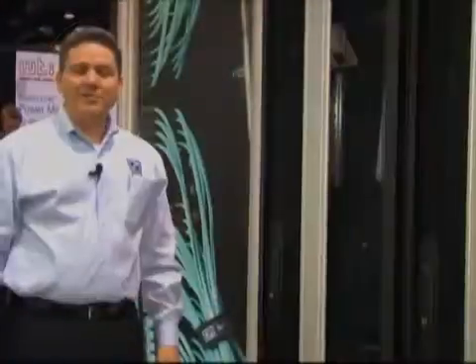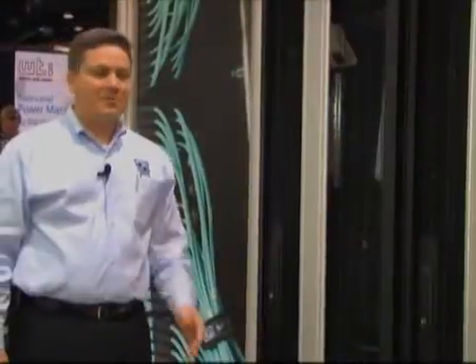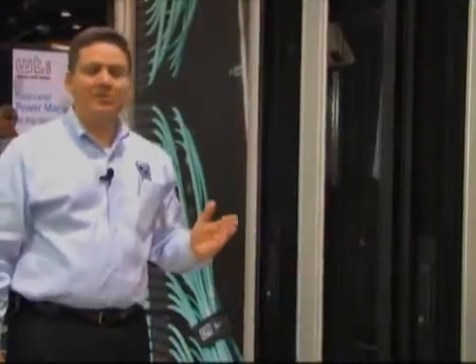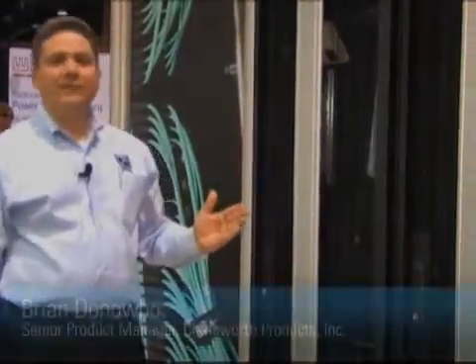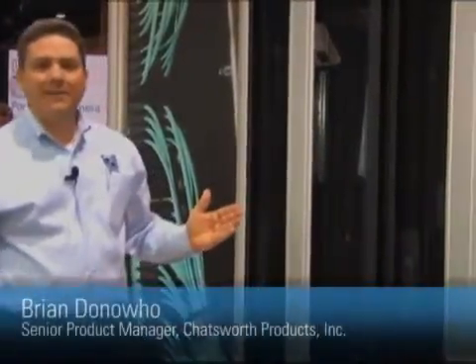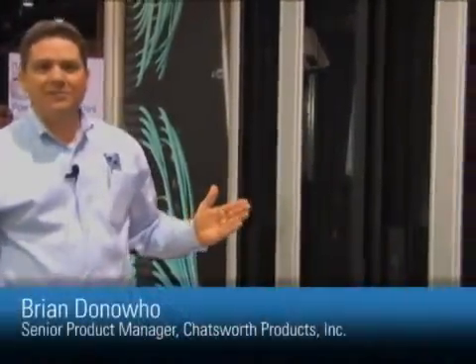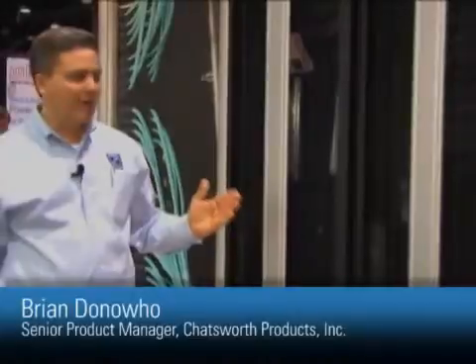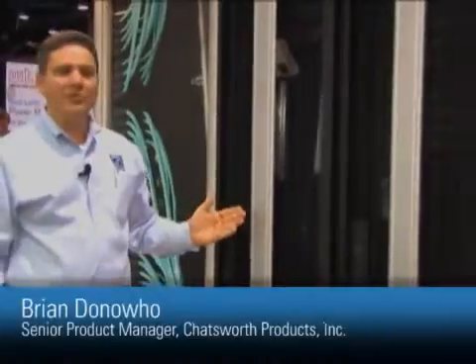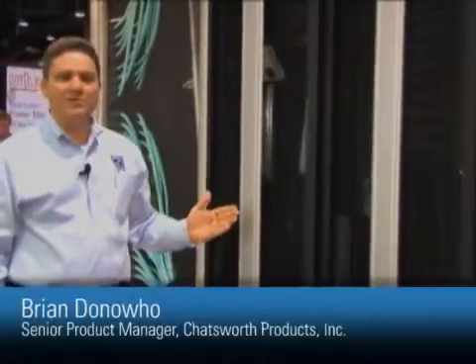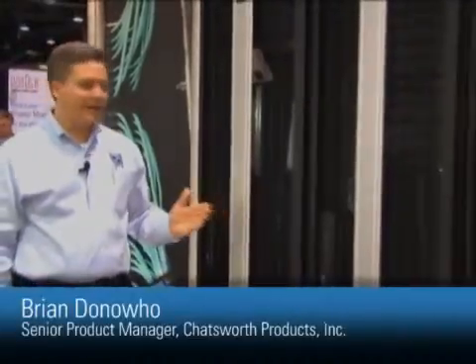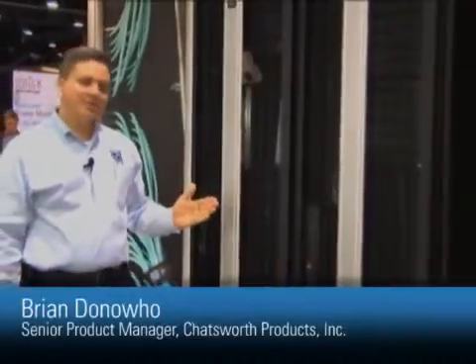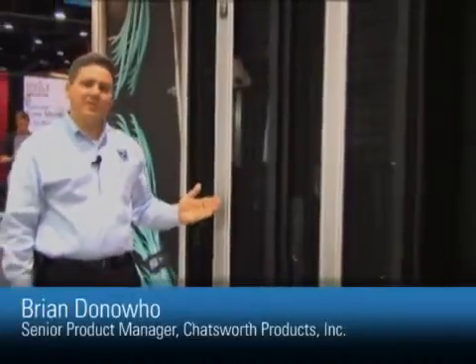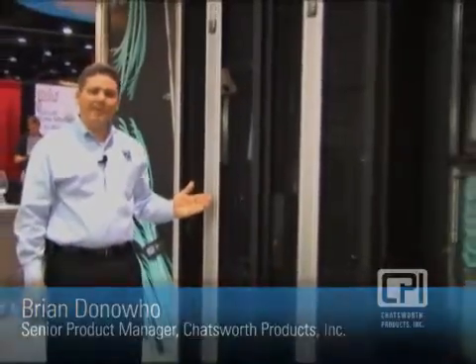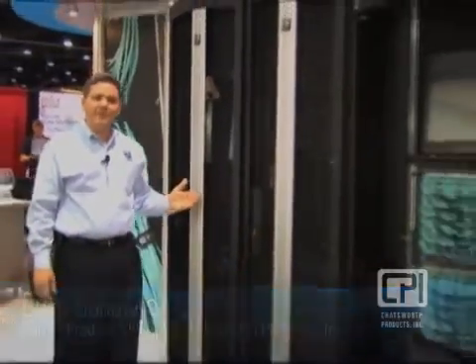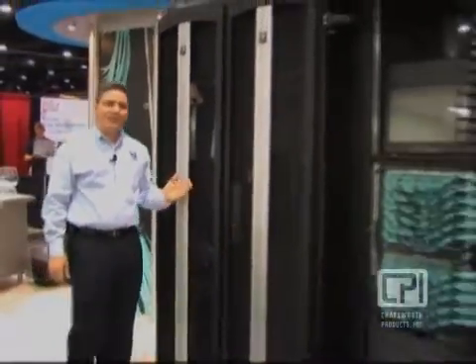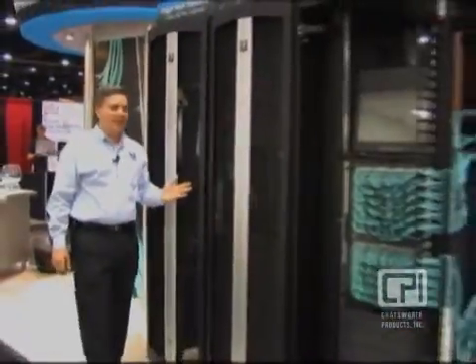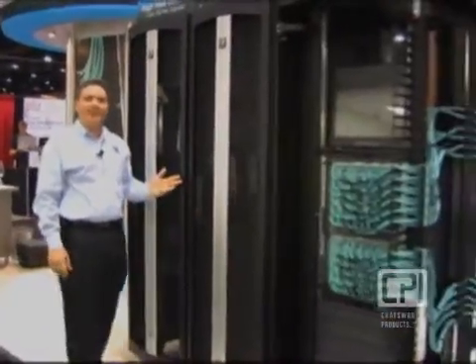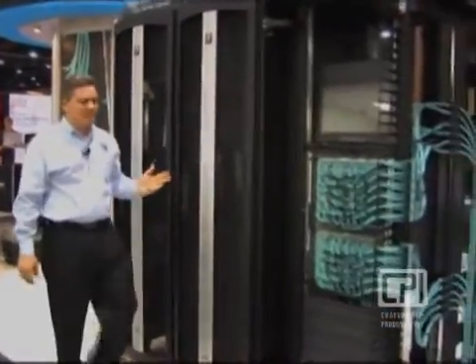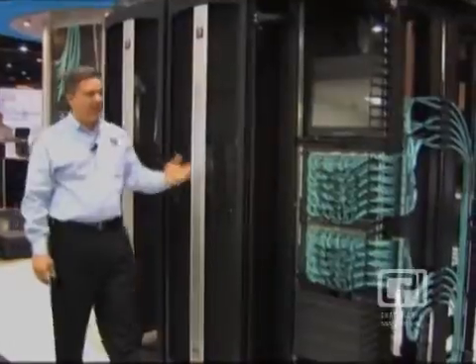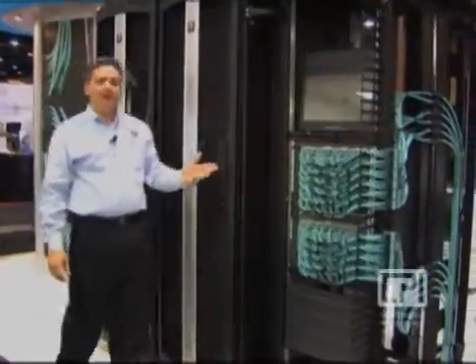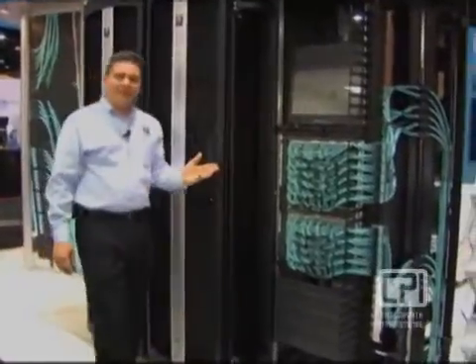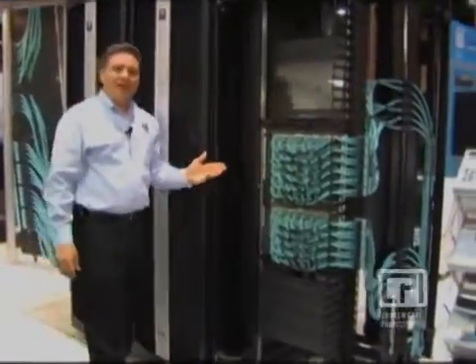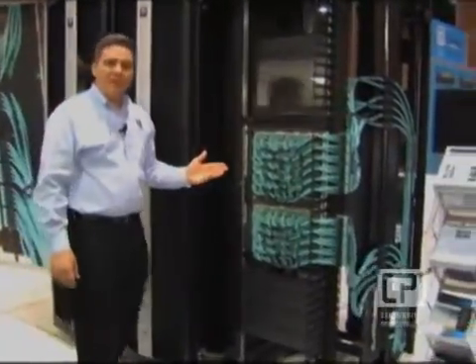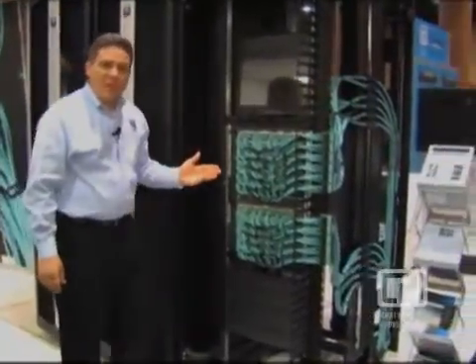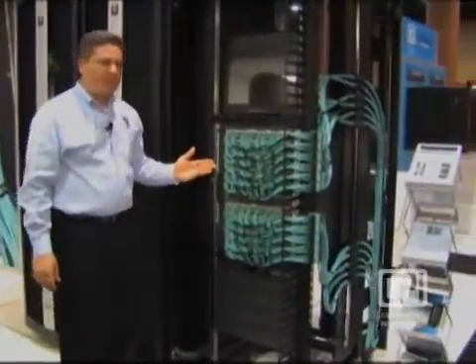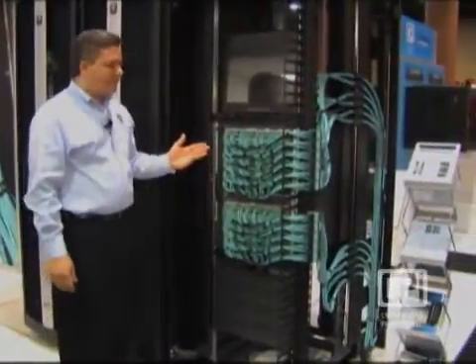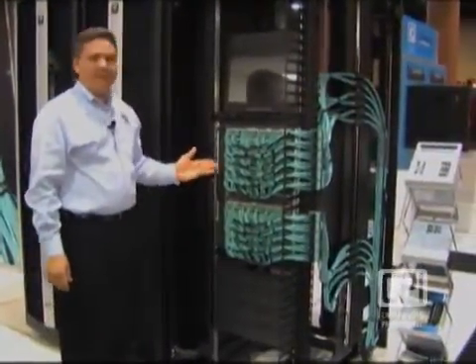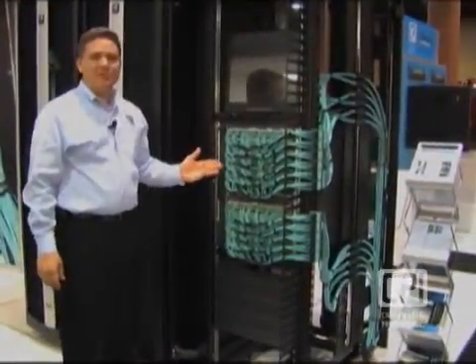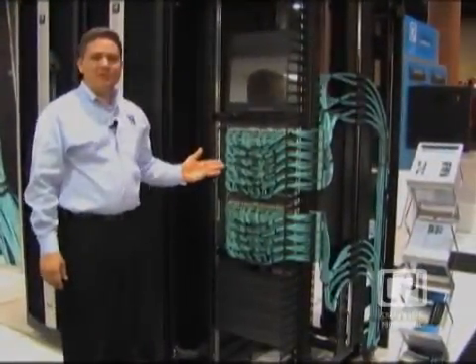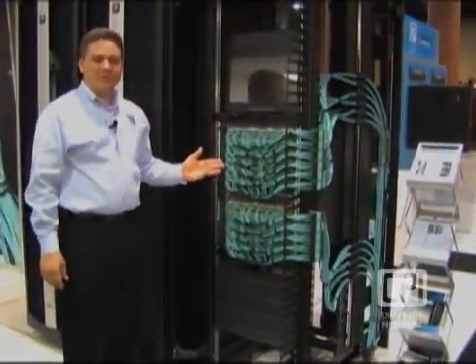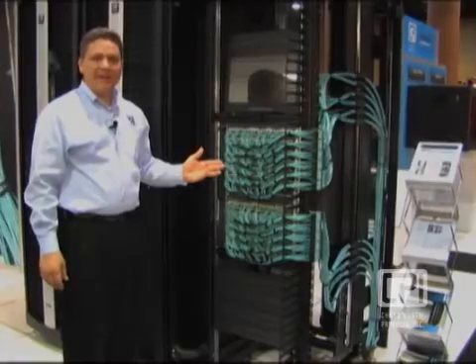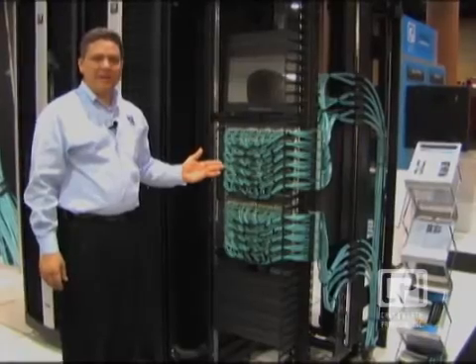Chatsworth's popular TerraFrame cabinet system is deployed around the world, supporting data centers and server applications, network applications, and now CPI has joined with Corning to develop tailored solutions for SAN applications.